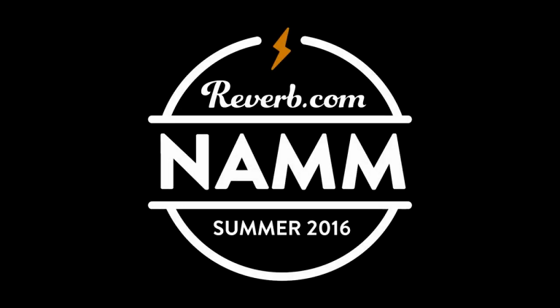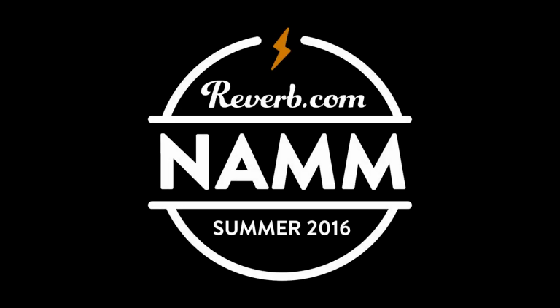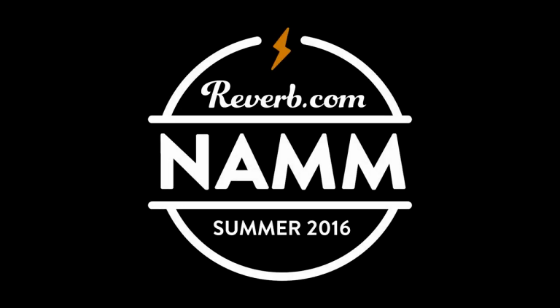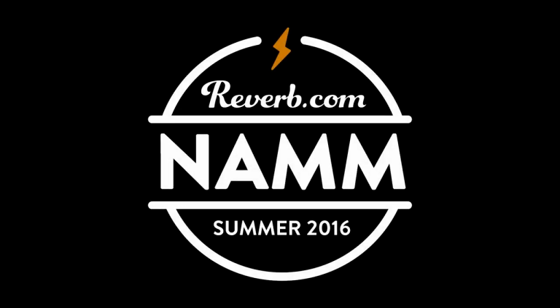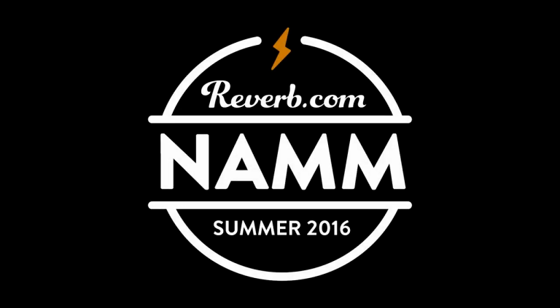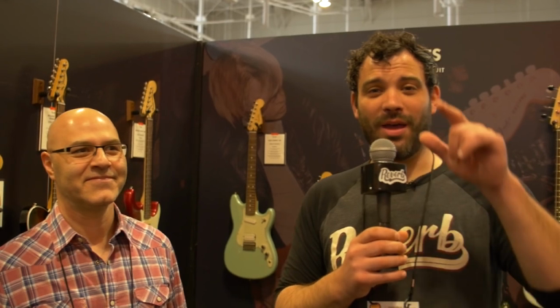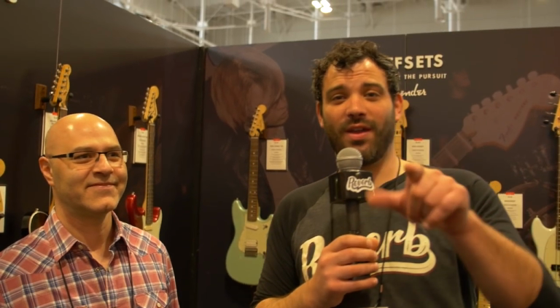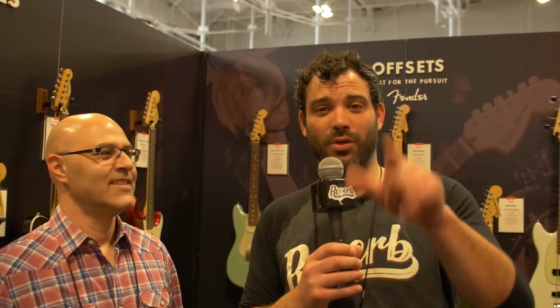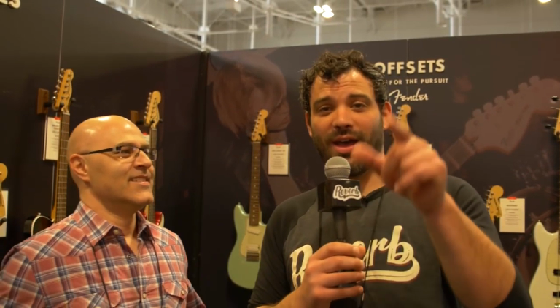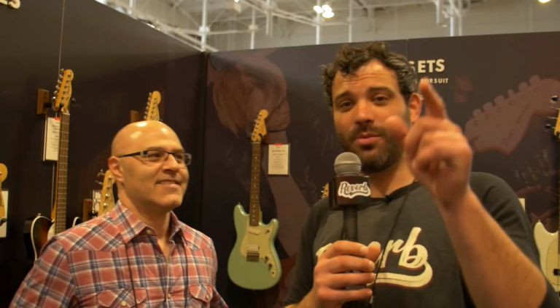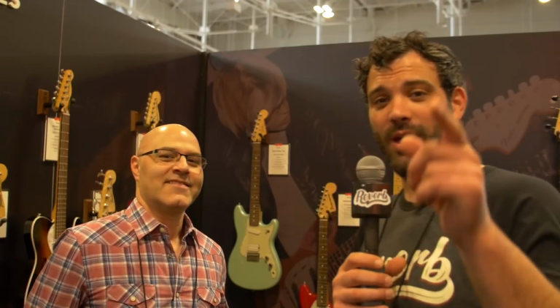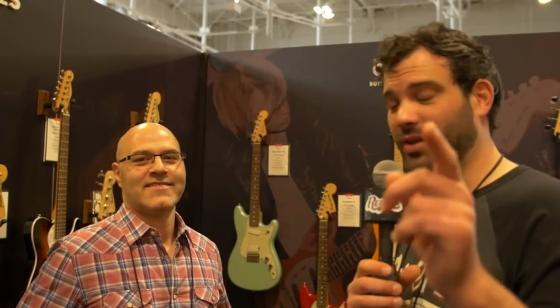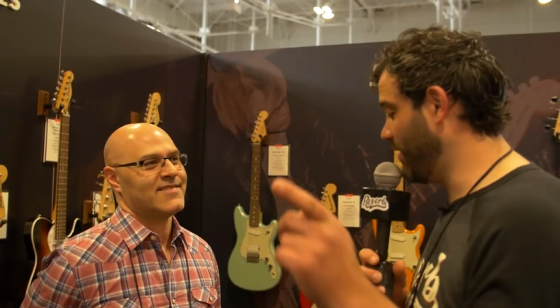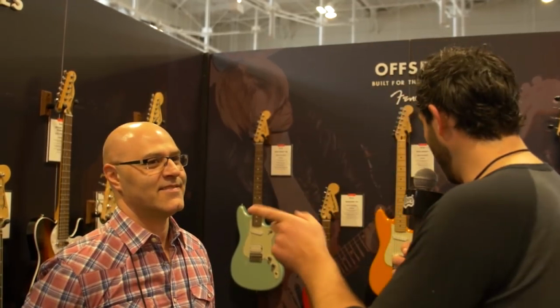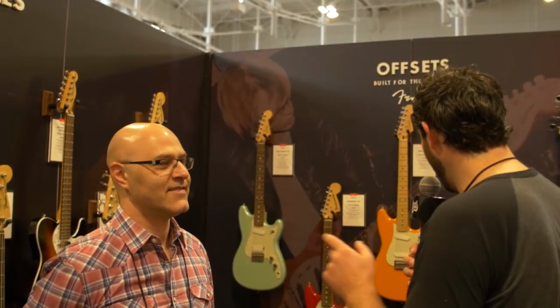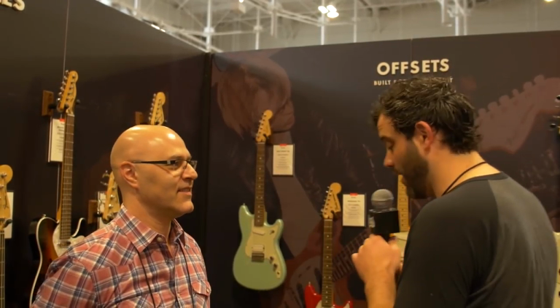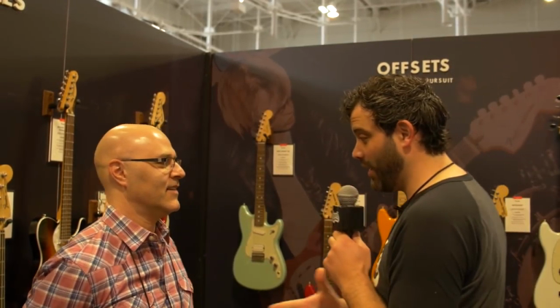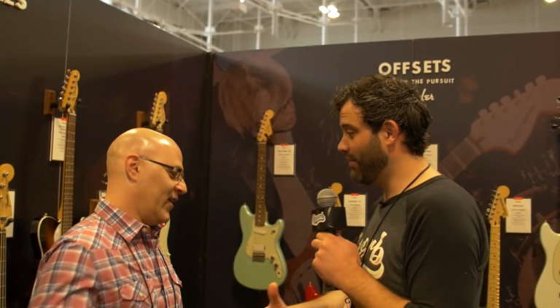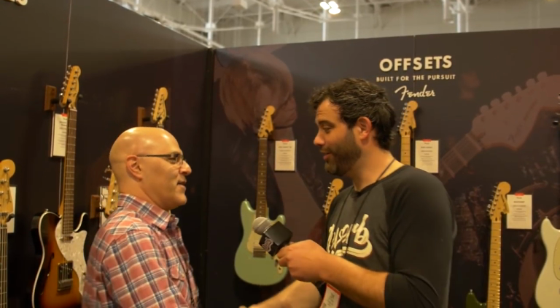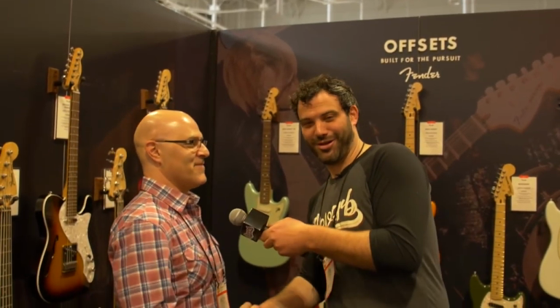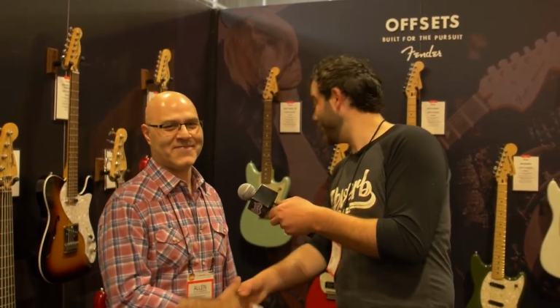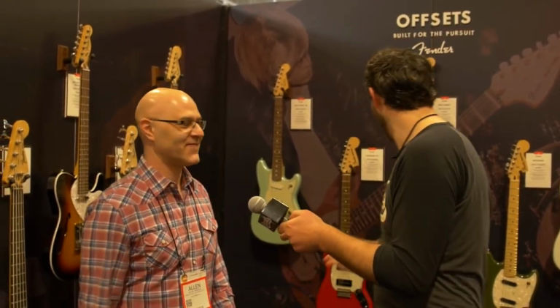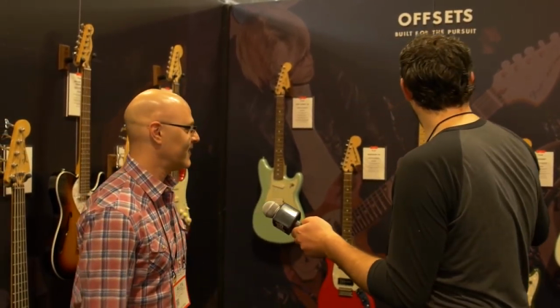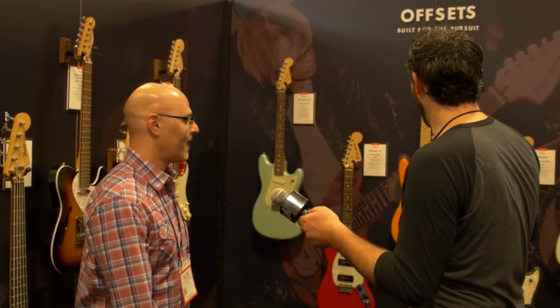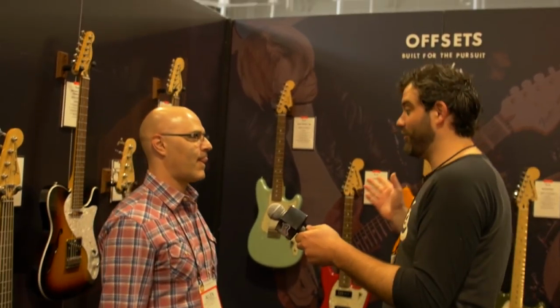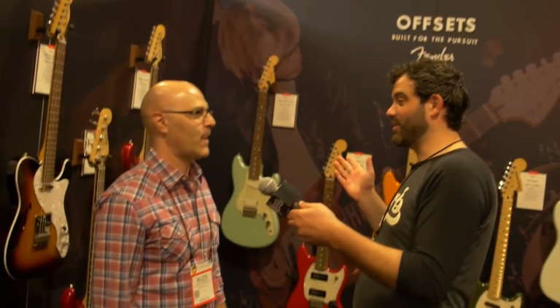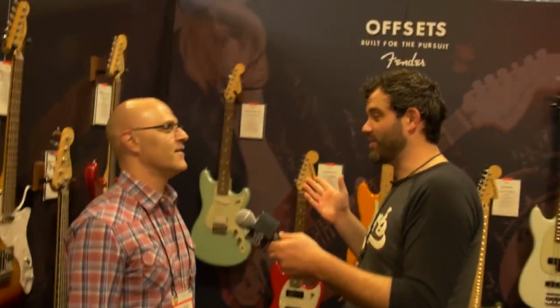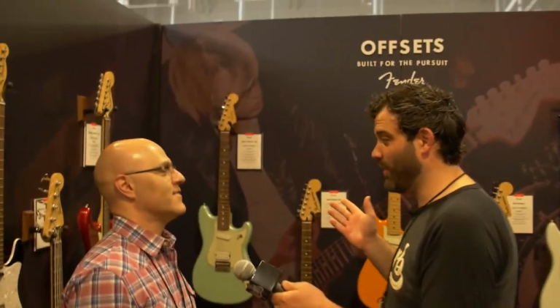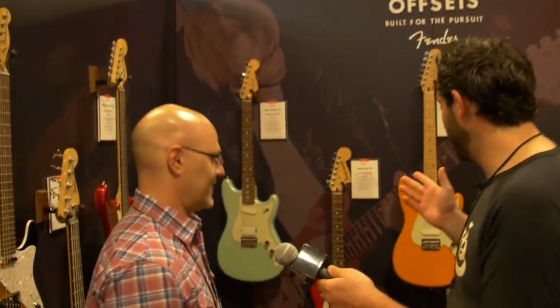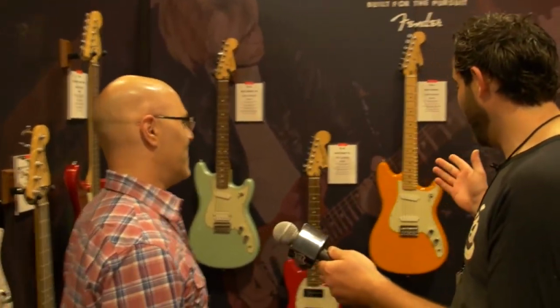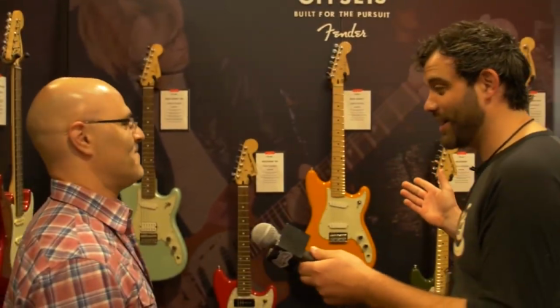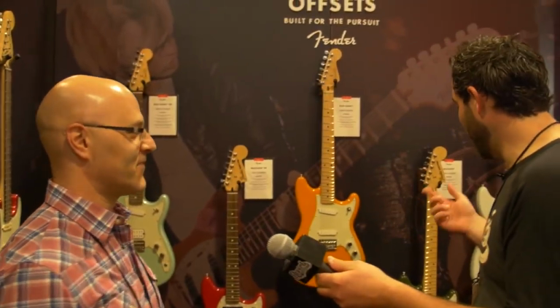What's up, everybody? It's Jim with 3Verb.com. I am at the Fender booth at Summer NAMM 2016. I'm here with my buddy Alan. So offset guitars are all the rage, and you guys got some new ones.